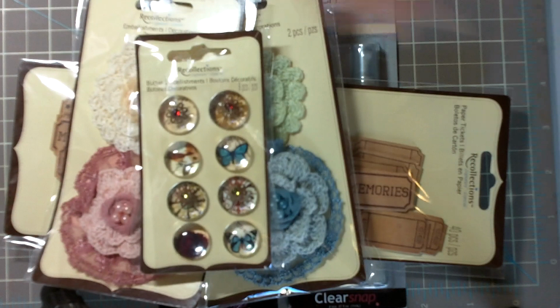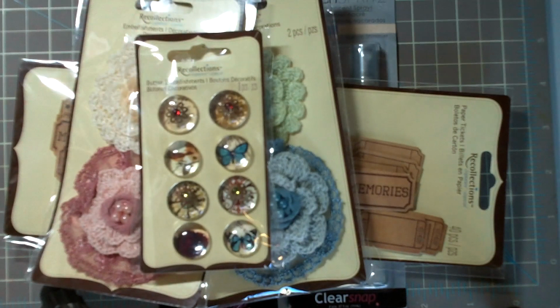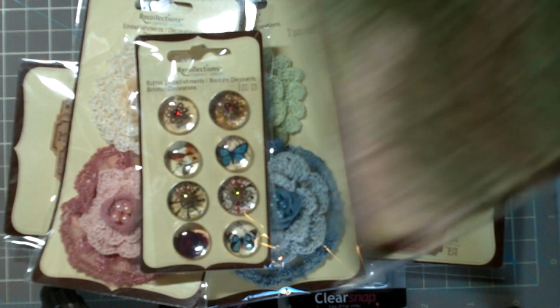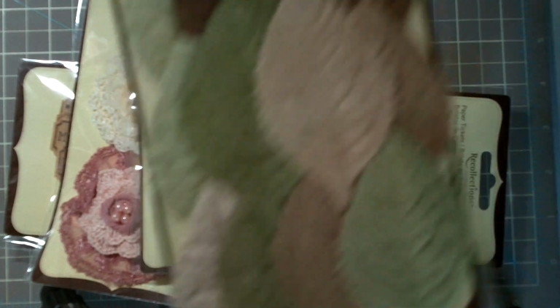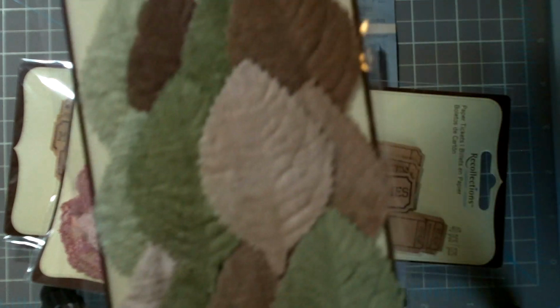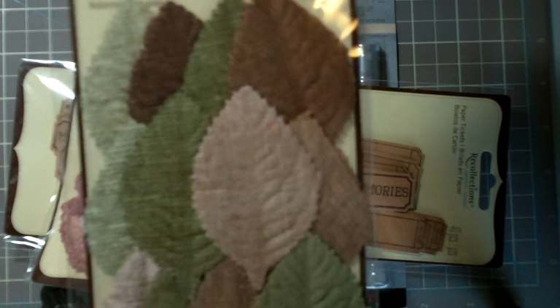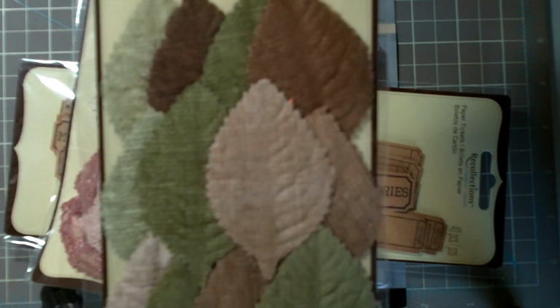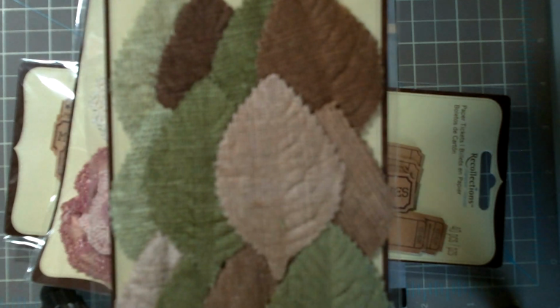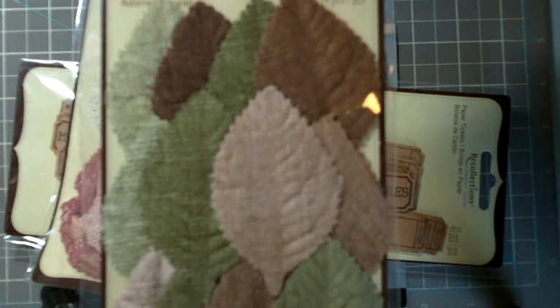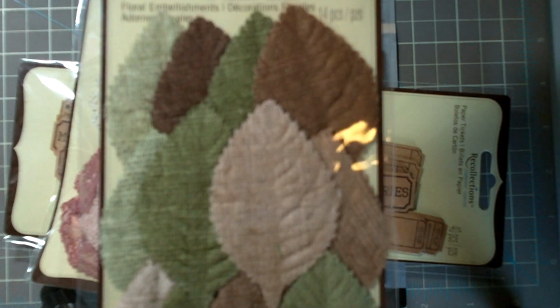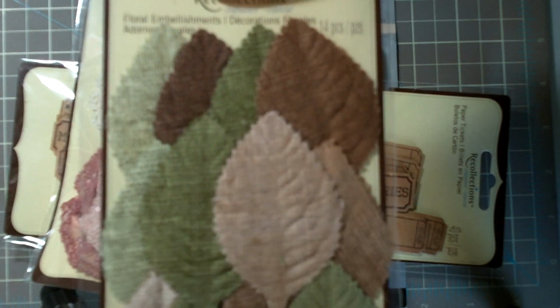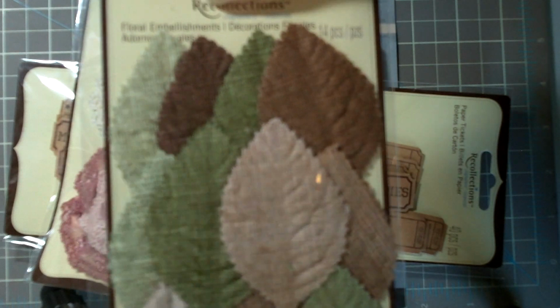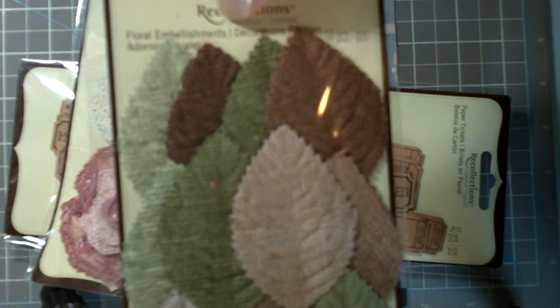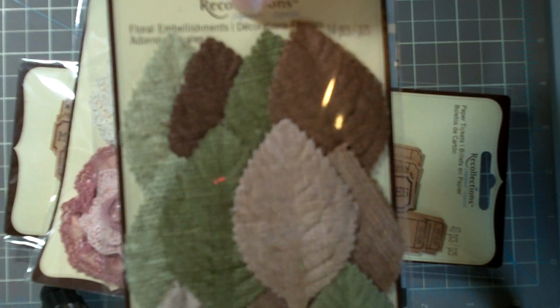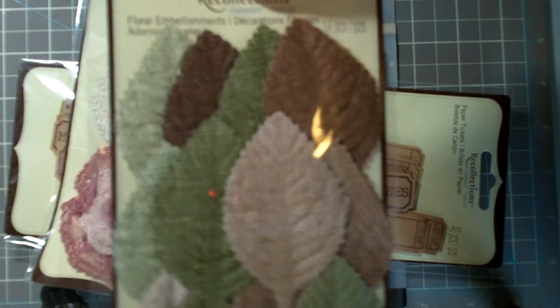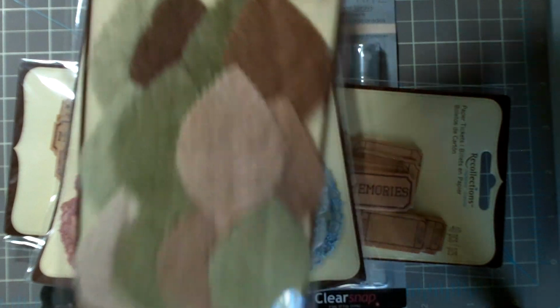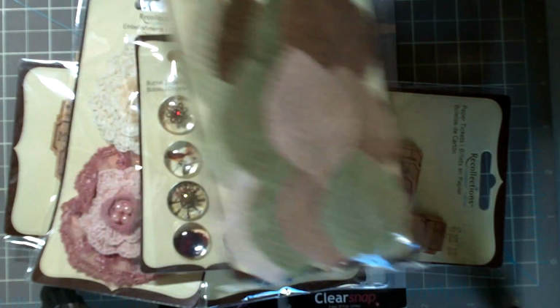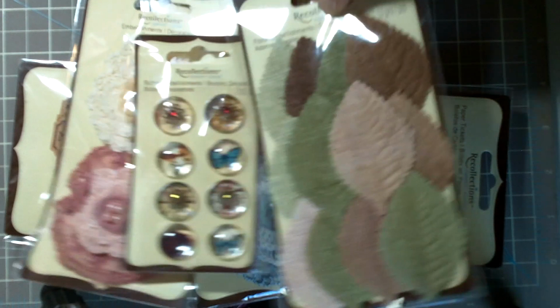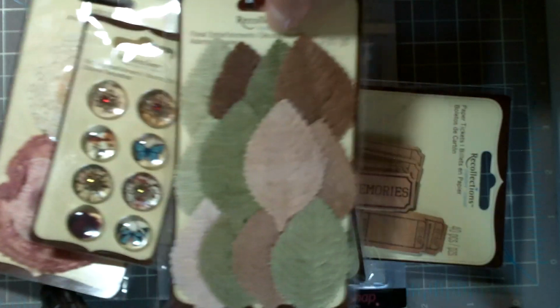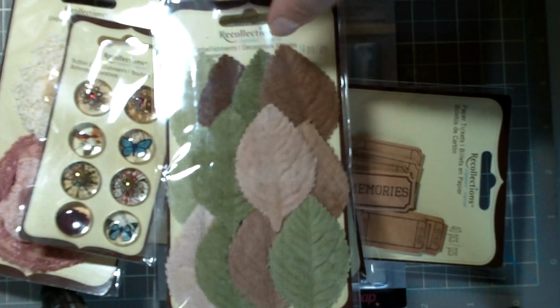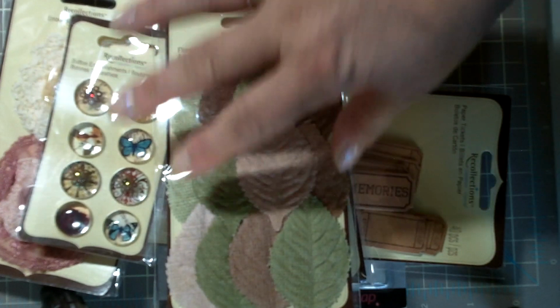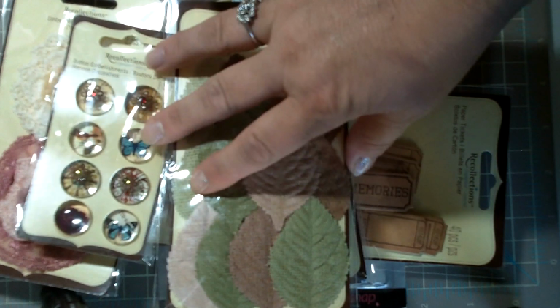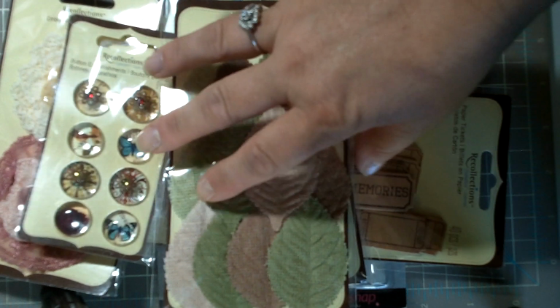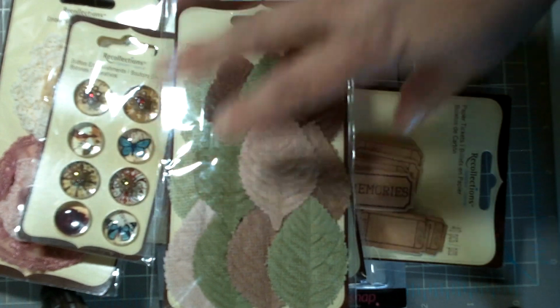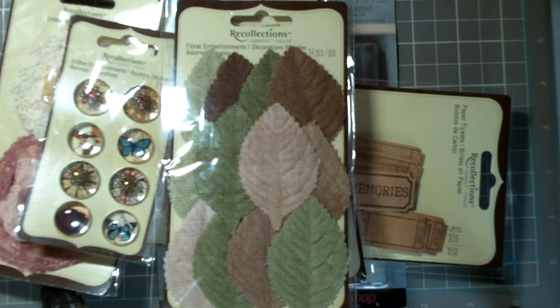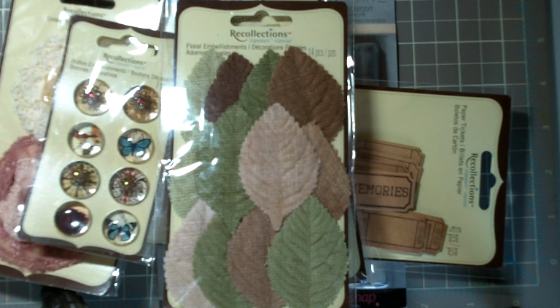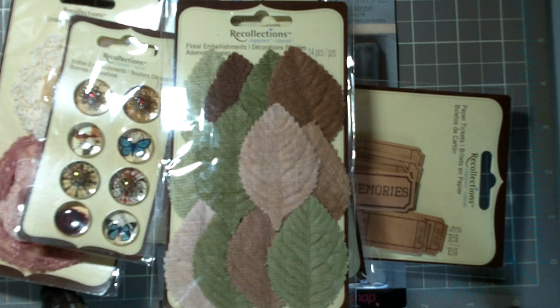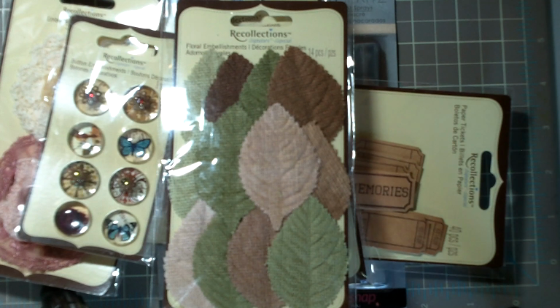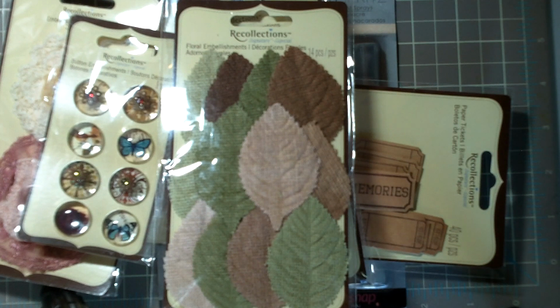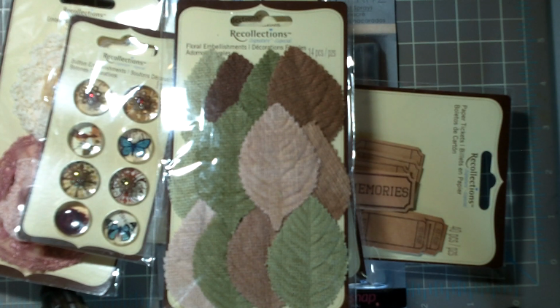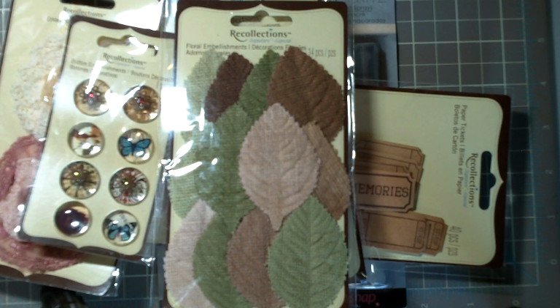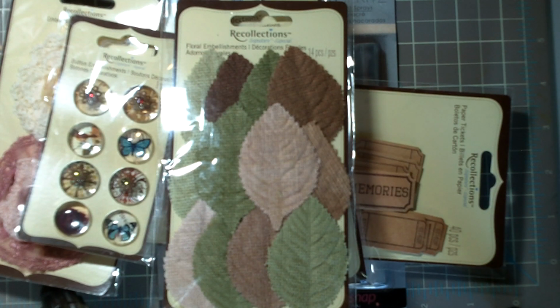And then these leaves right here. That's what I got at Michael's.